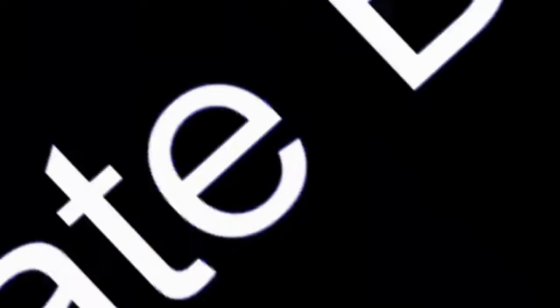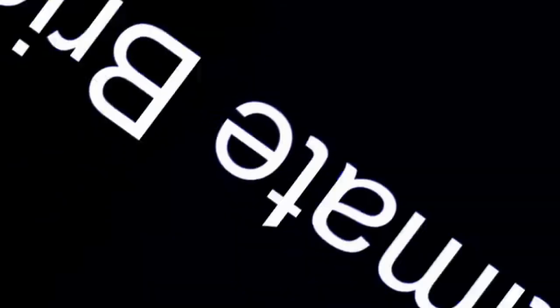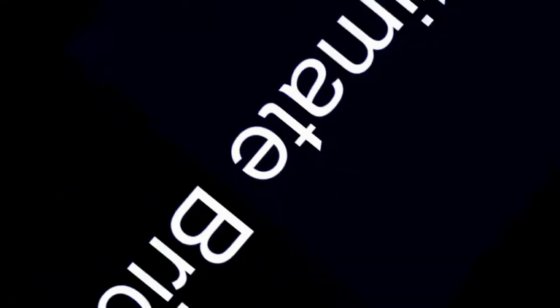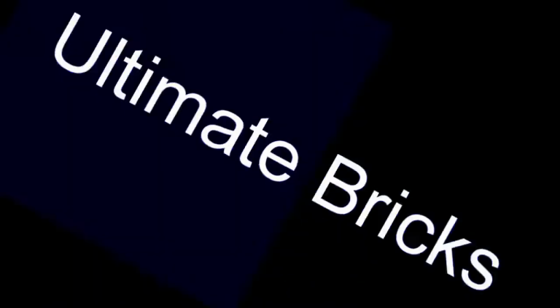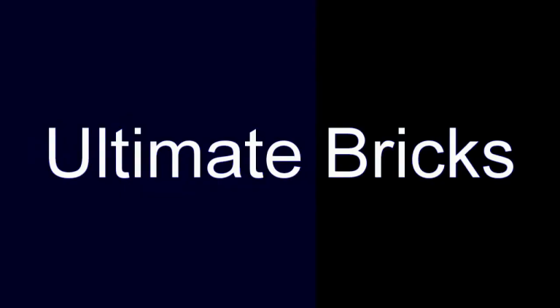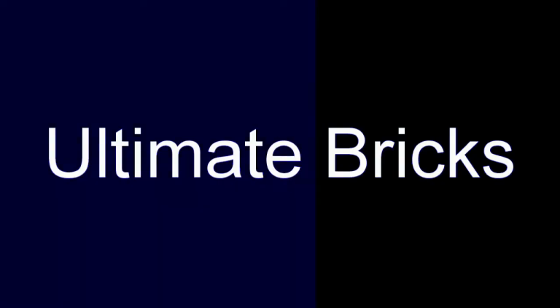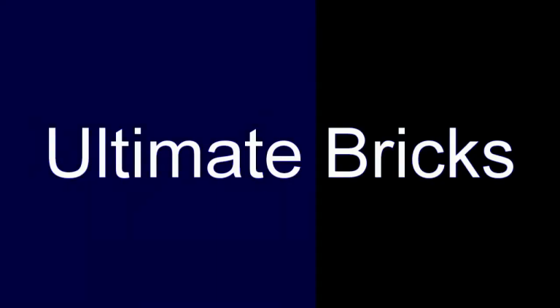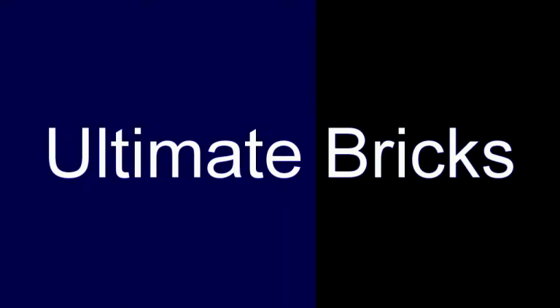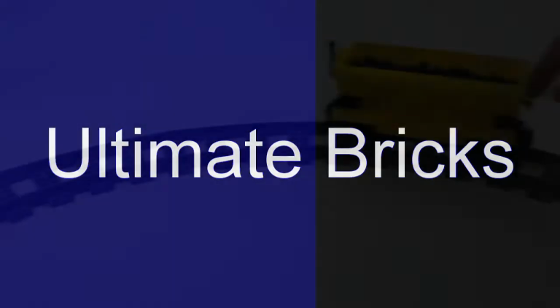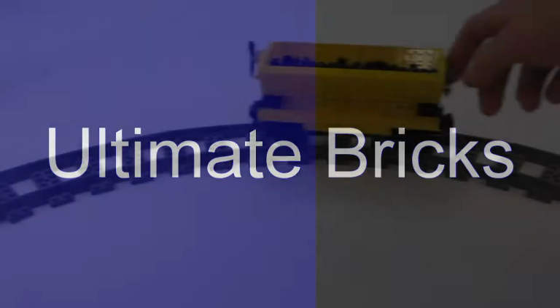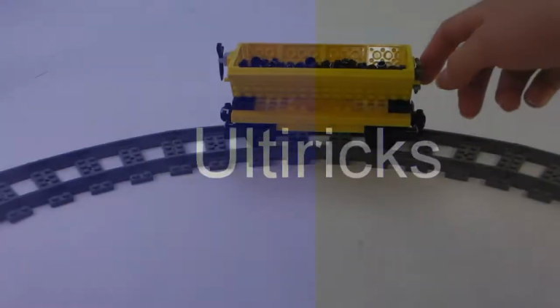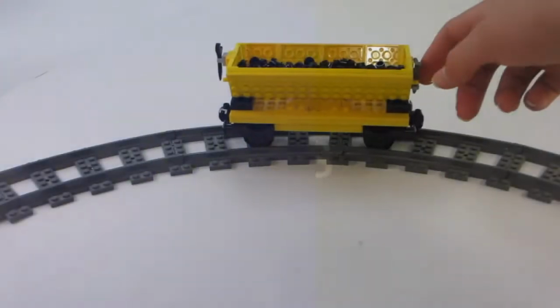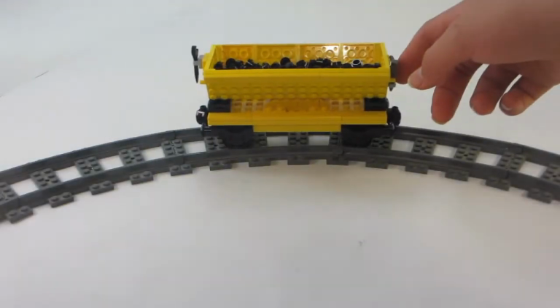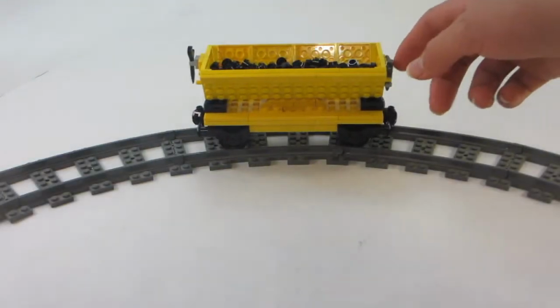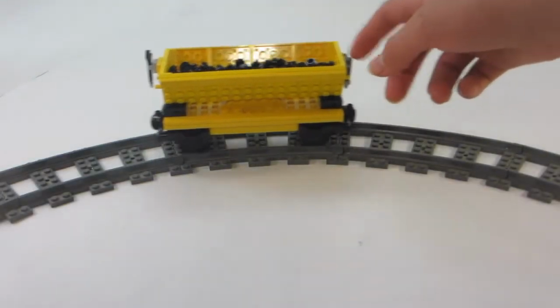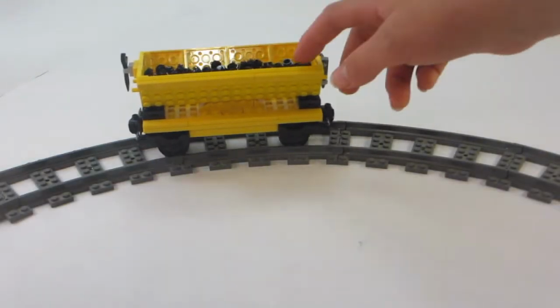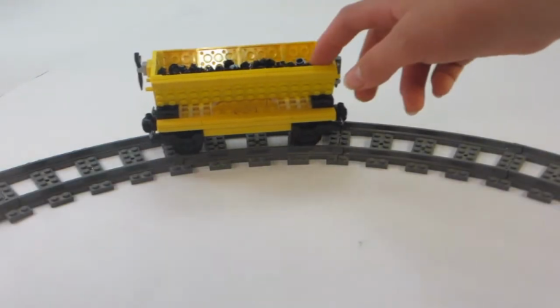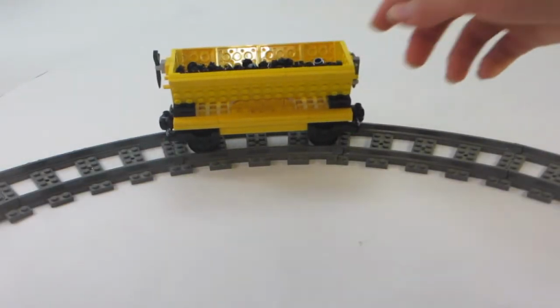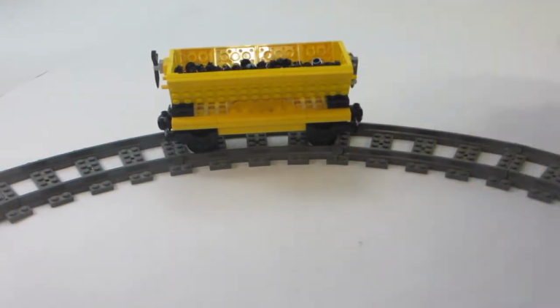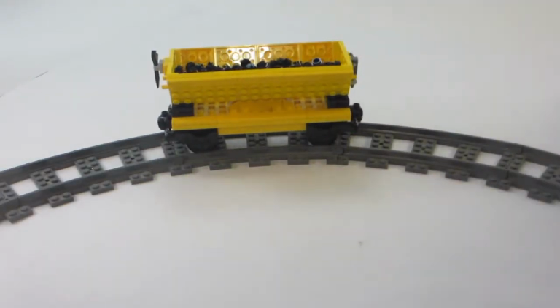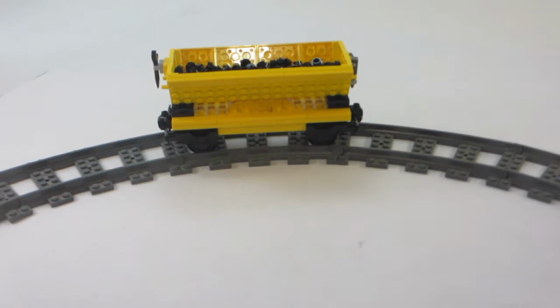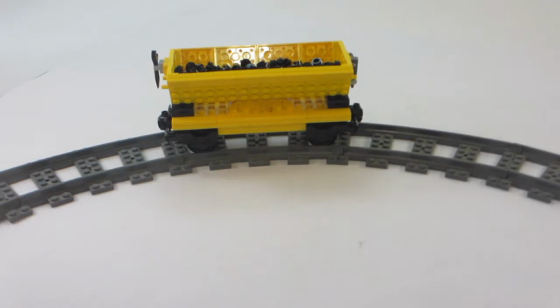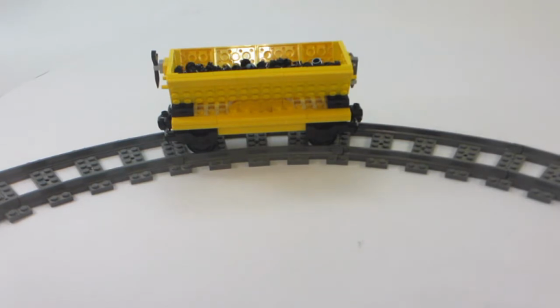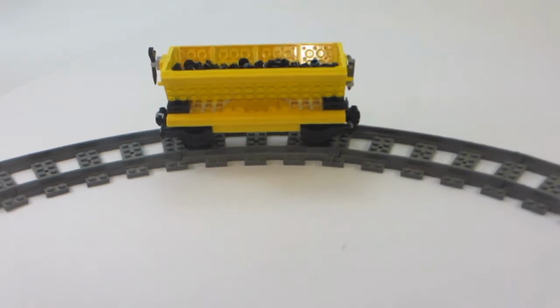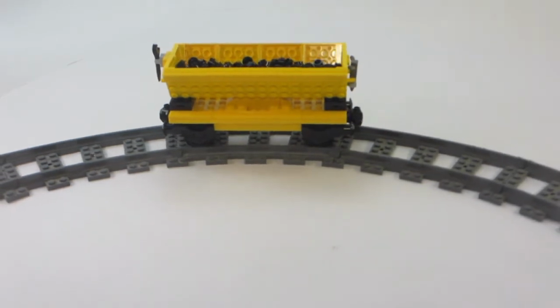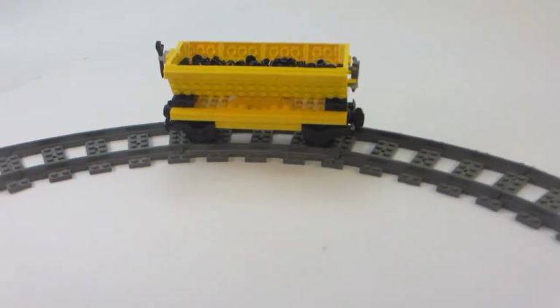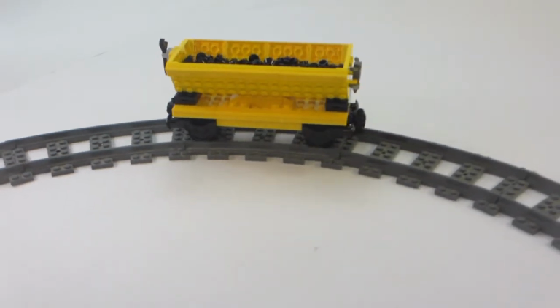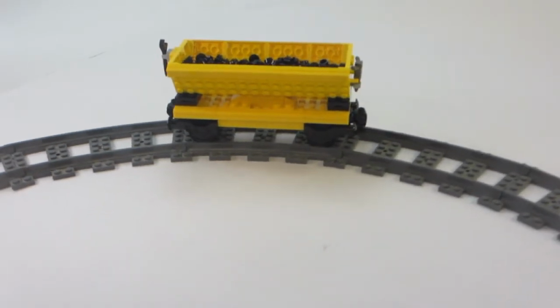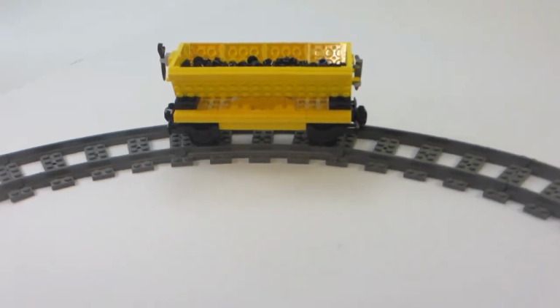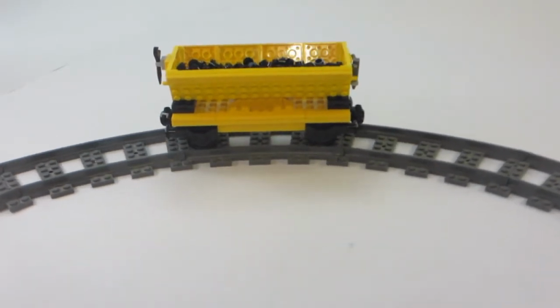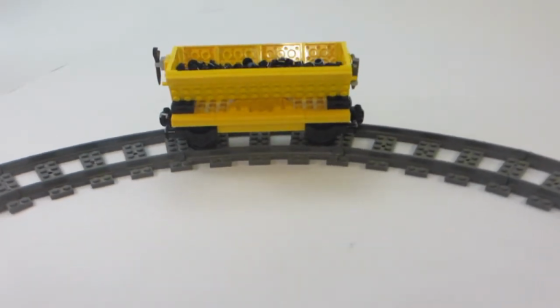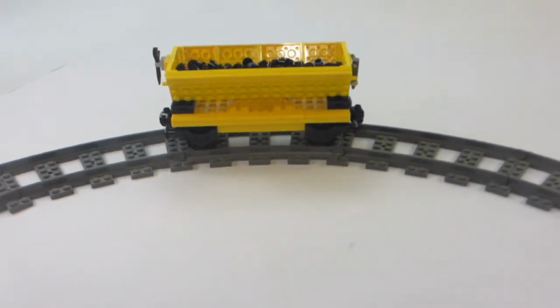Hello everybody, Ultimate Bricks here with a Lego MOC, and this is a coal car train, and I think it looks pretty nice, as you can see.